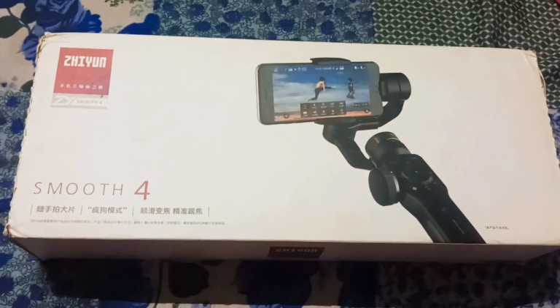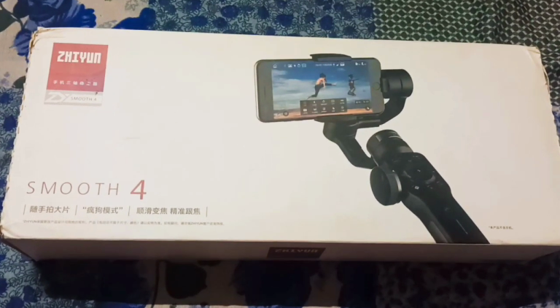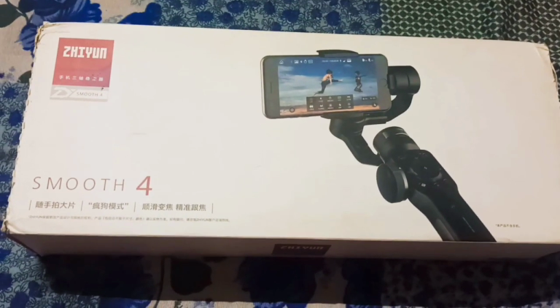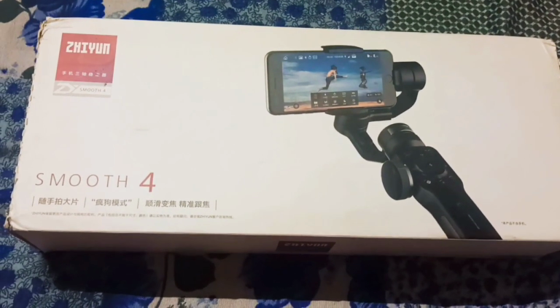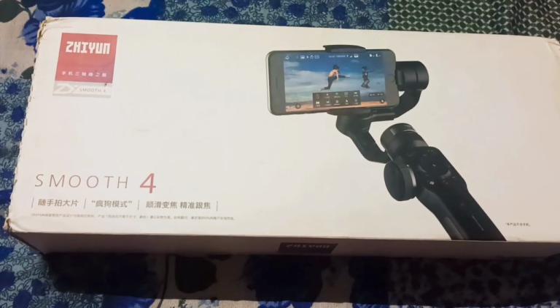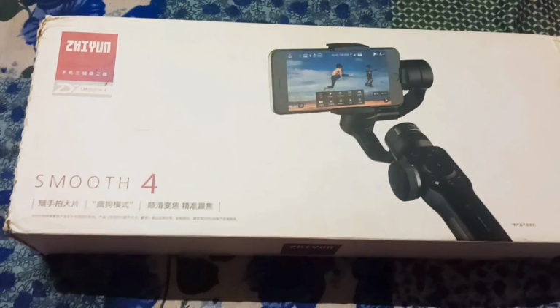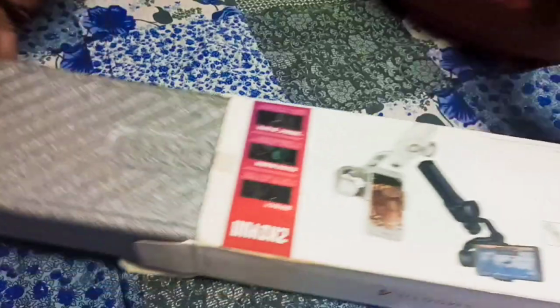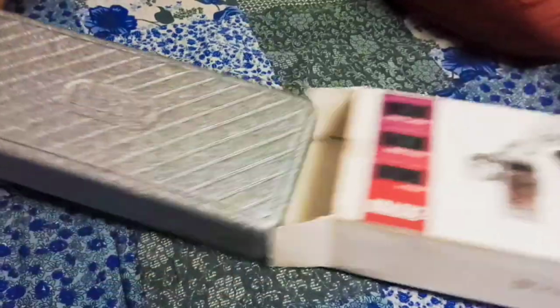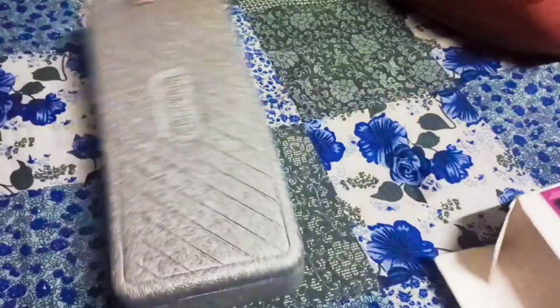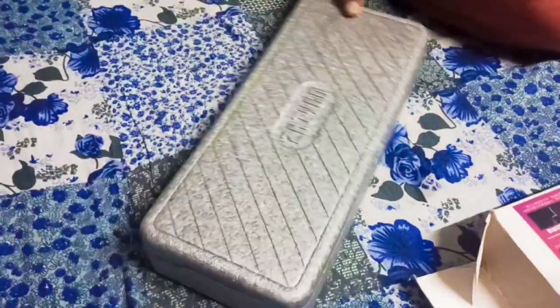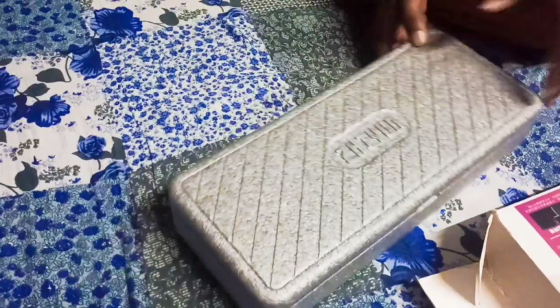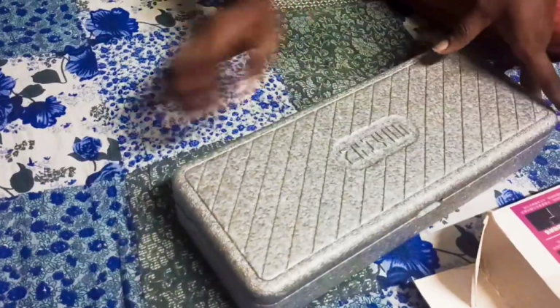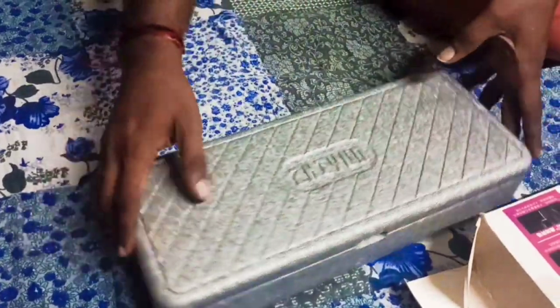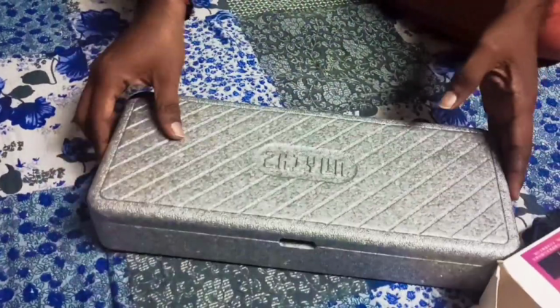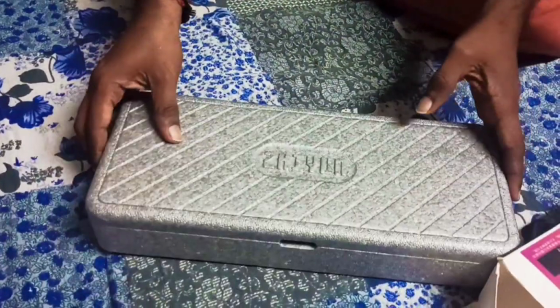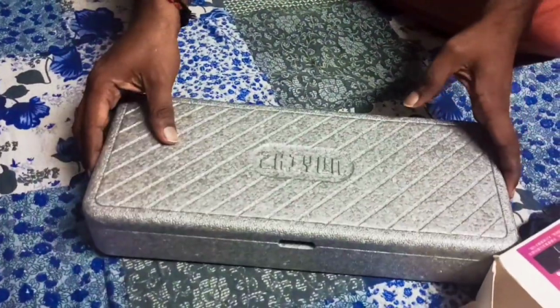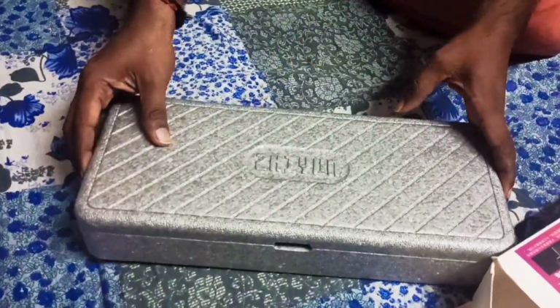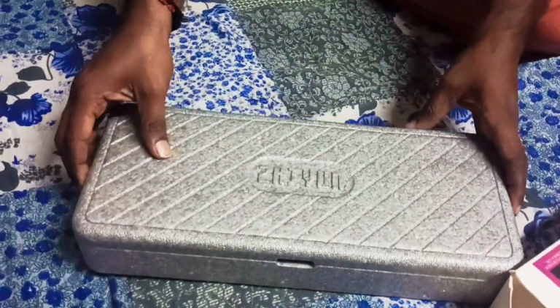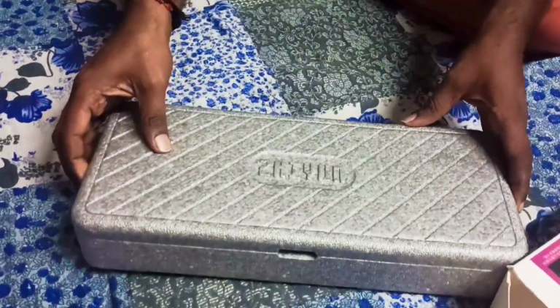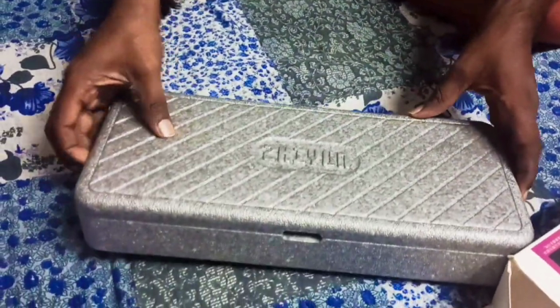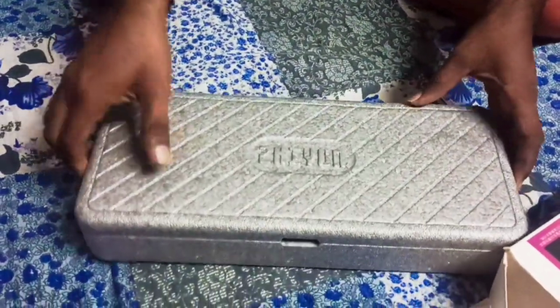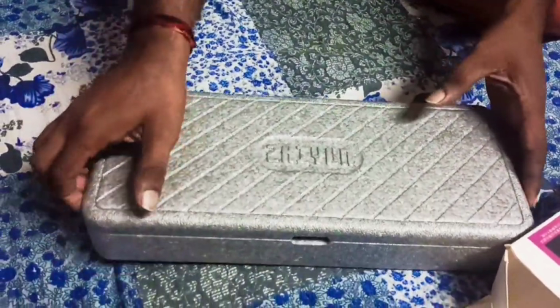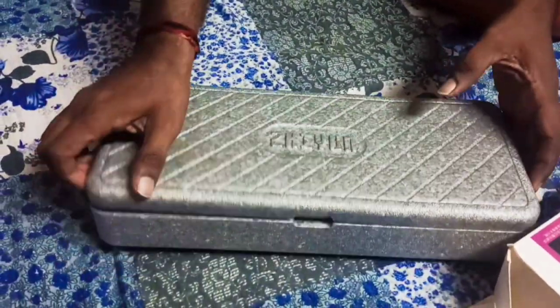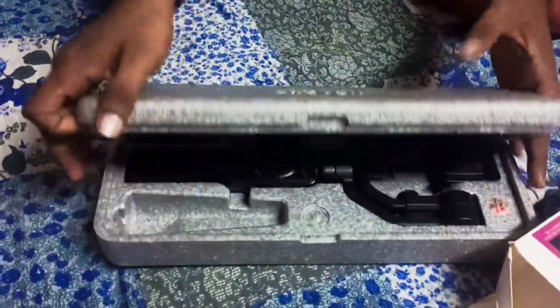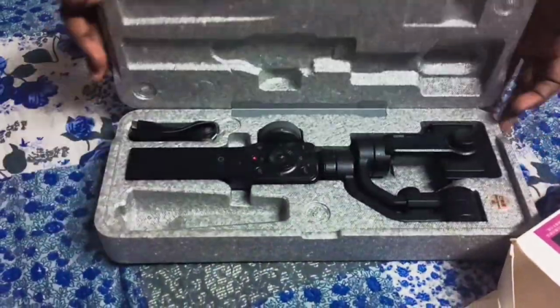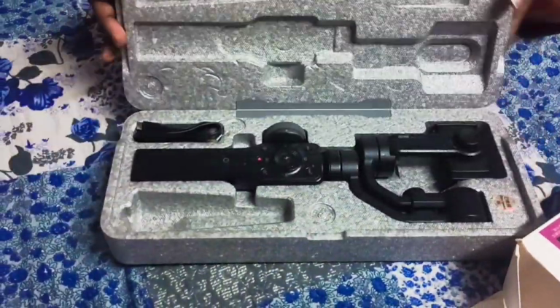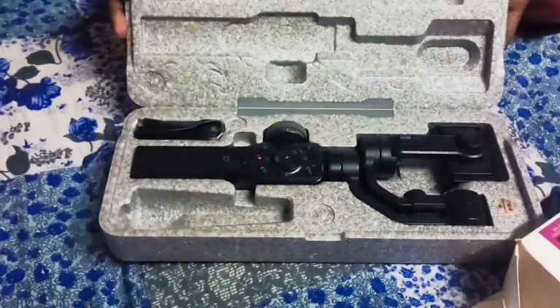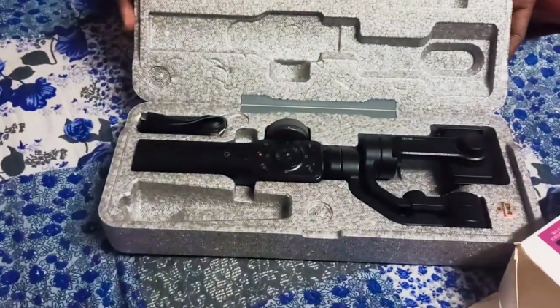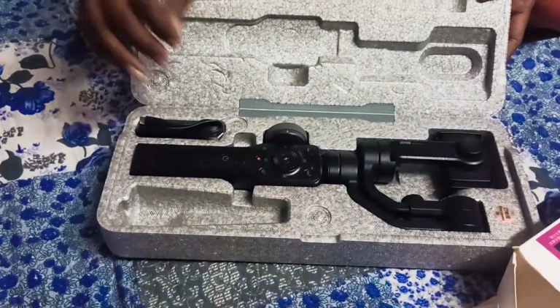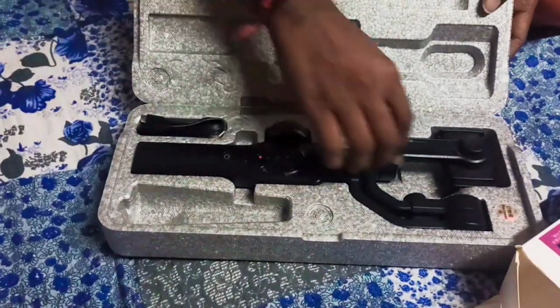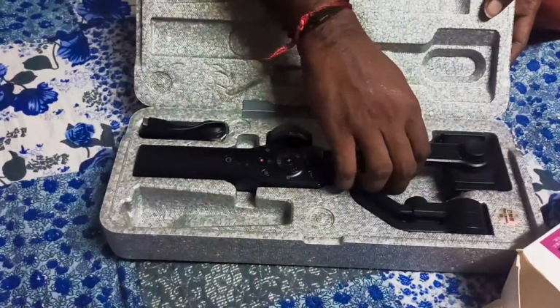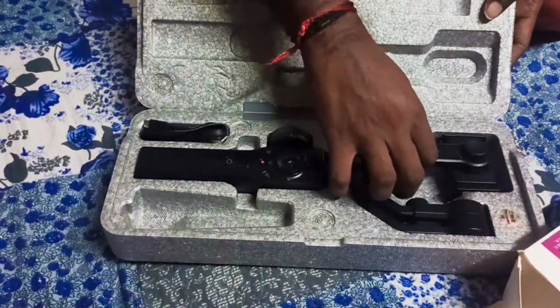We are going to use this gimbal. Actually, we are going to review this for 3 months. We are going to use this for unboxing.